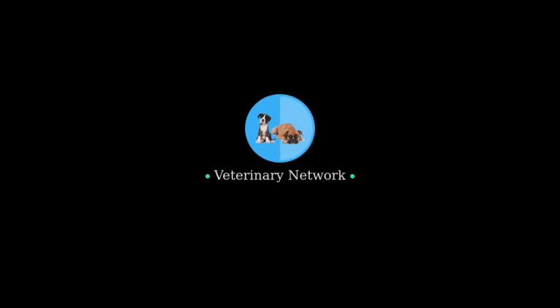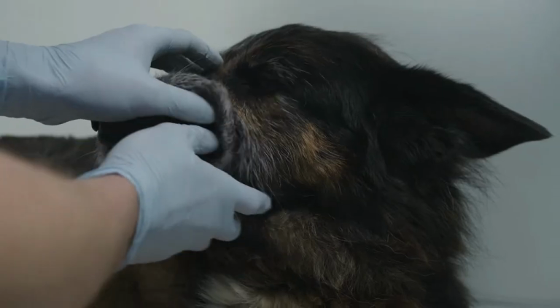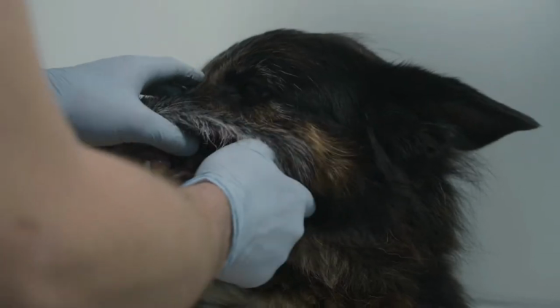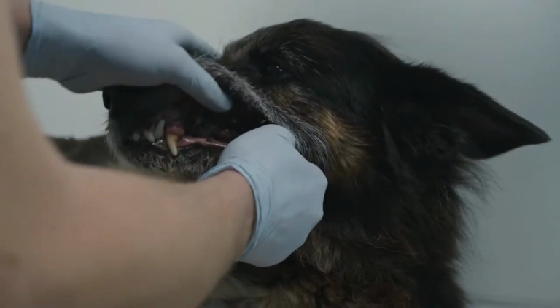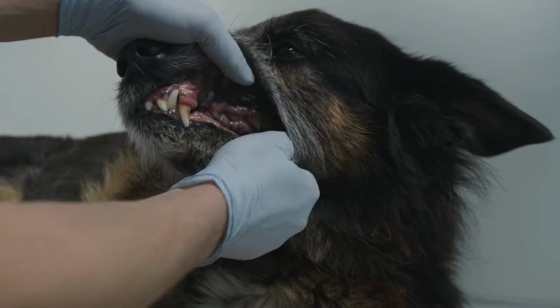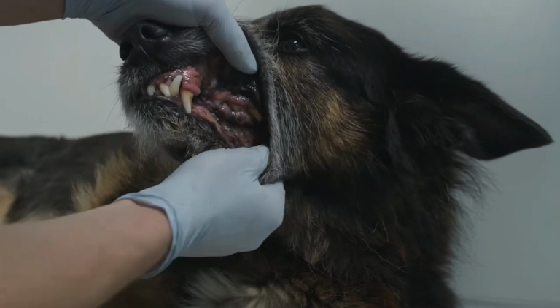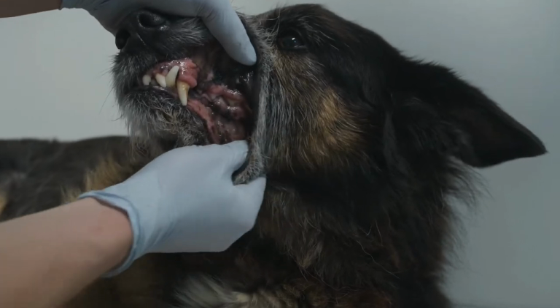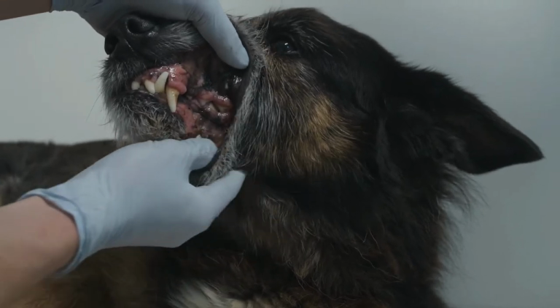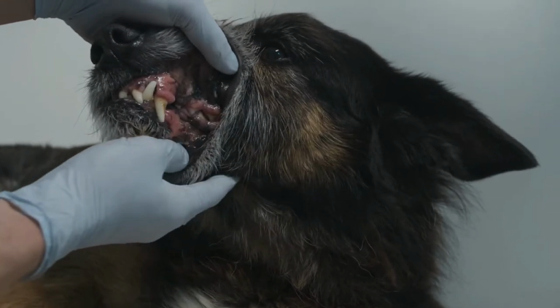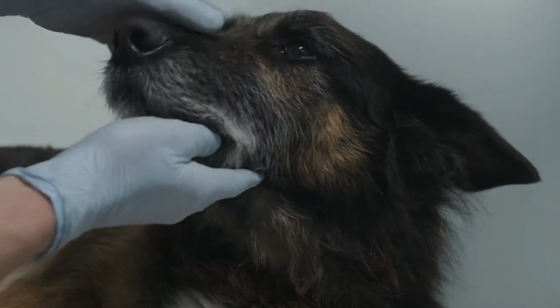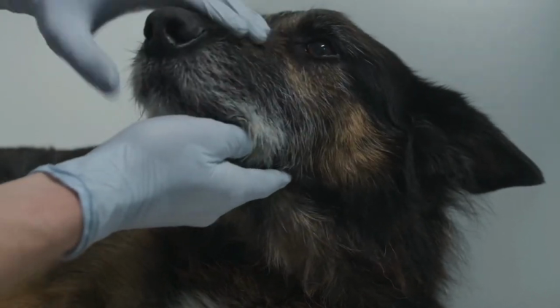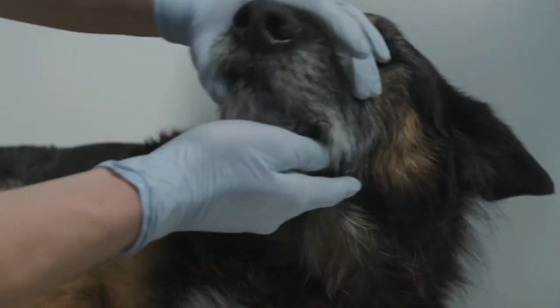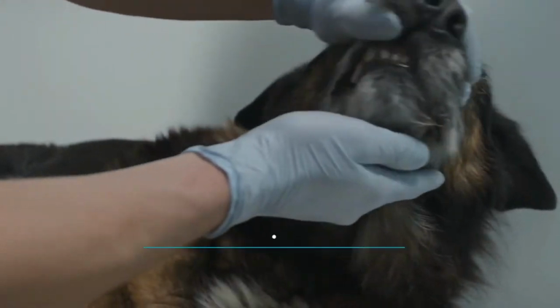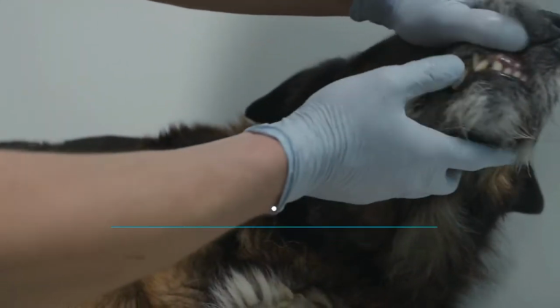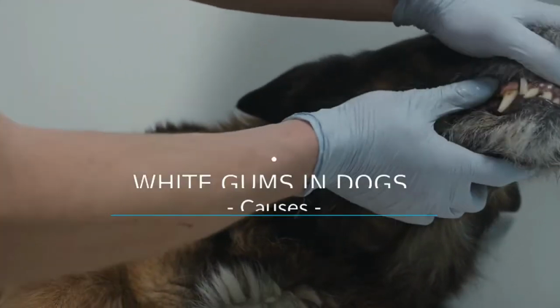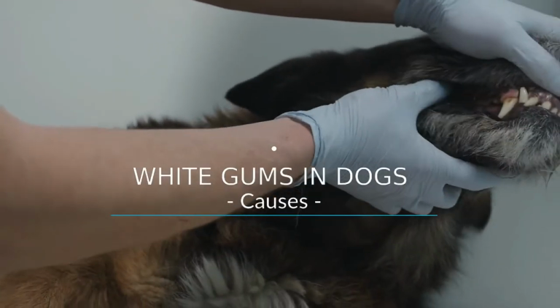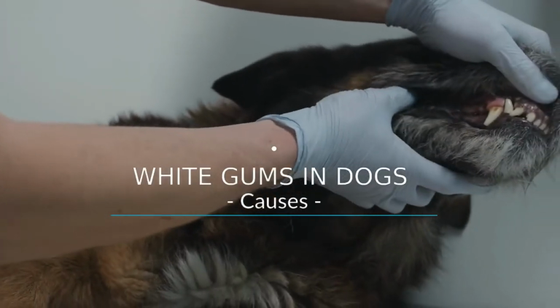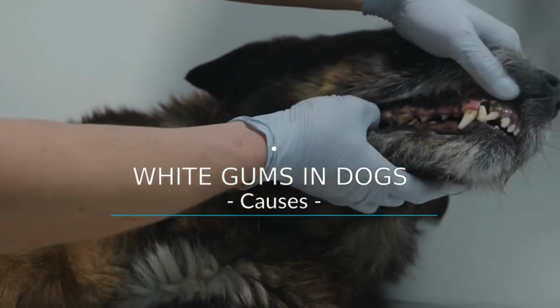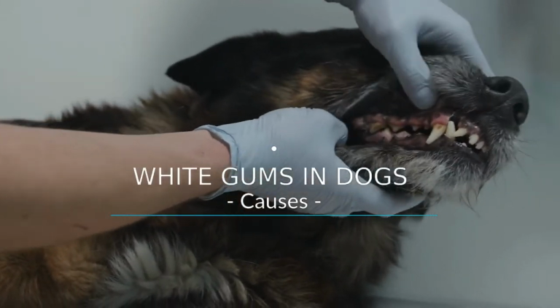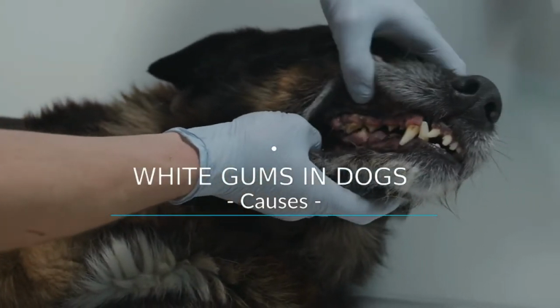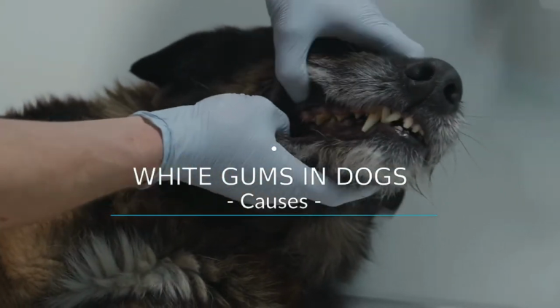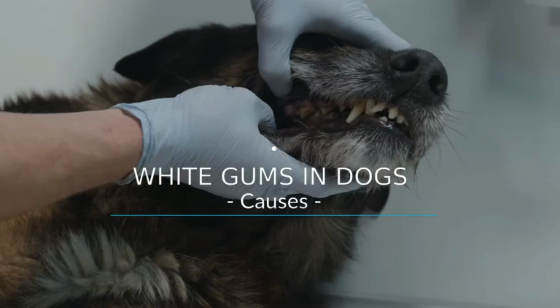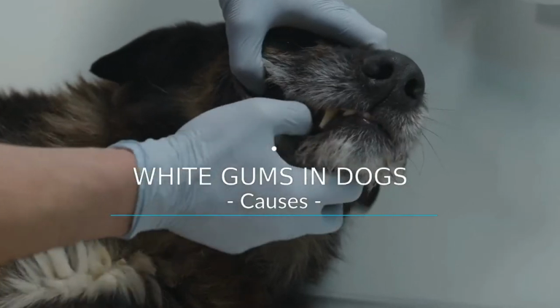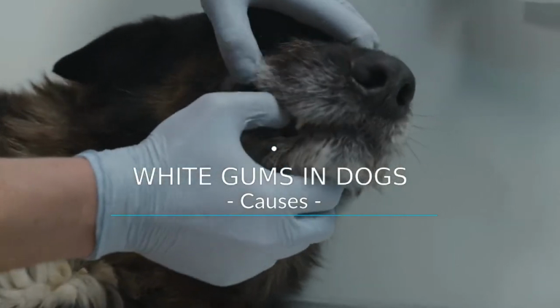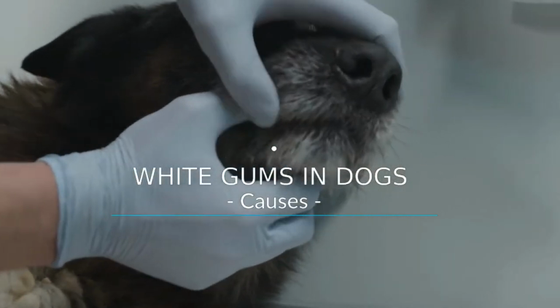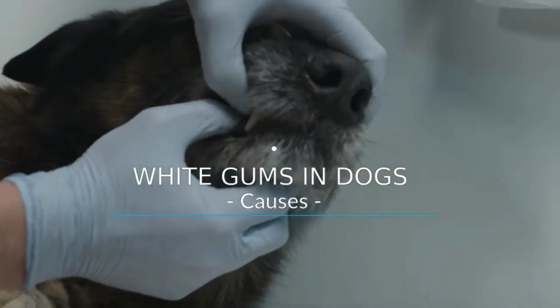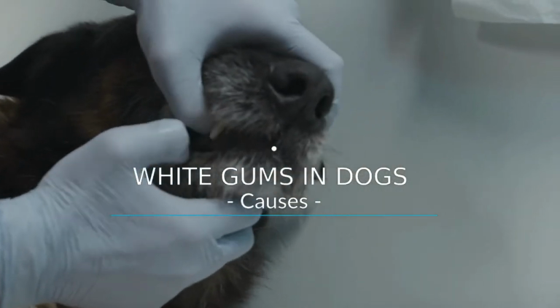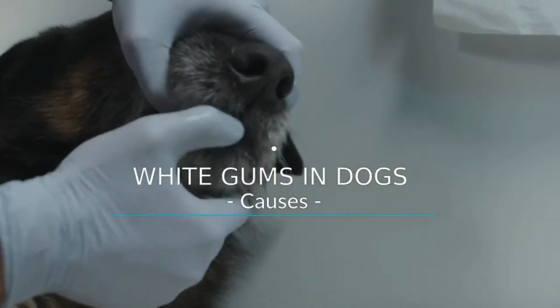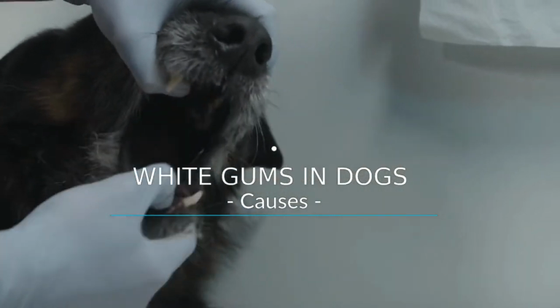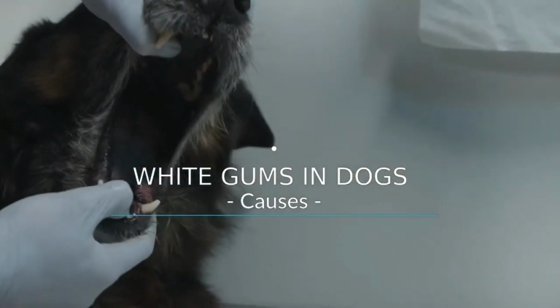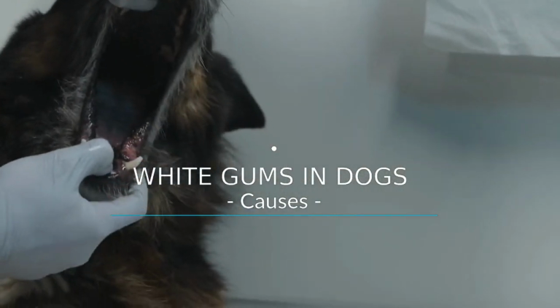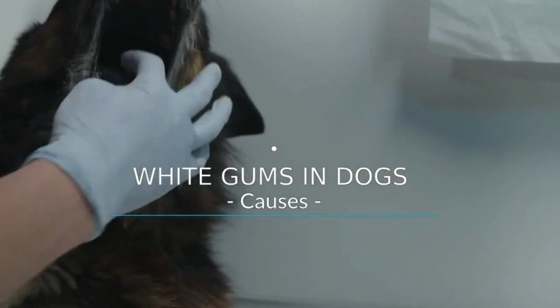It is a great satisfaction to greet you on this day. I always wish you peace and prosperity. In today's video we will discuss white gums in dogs and their causes.